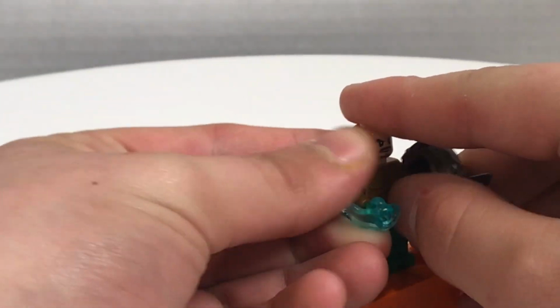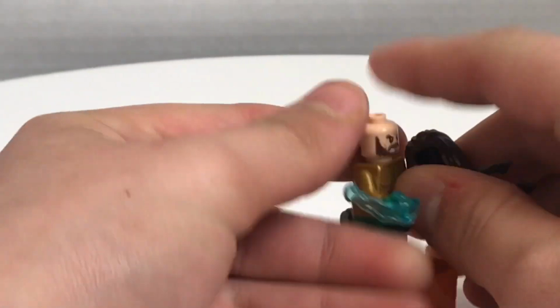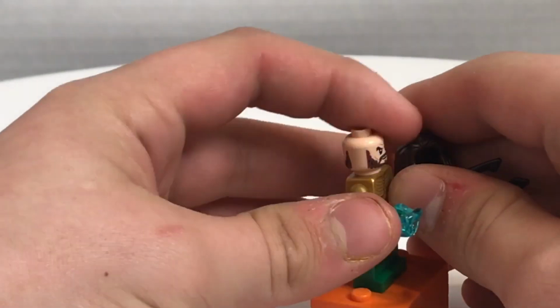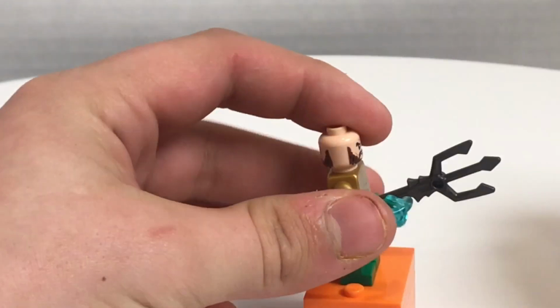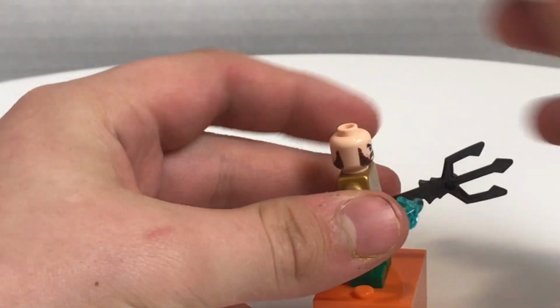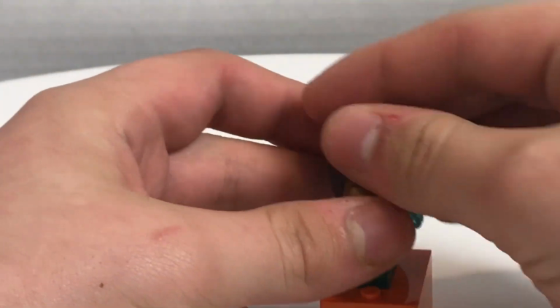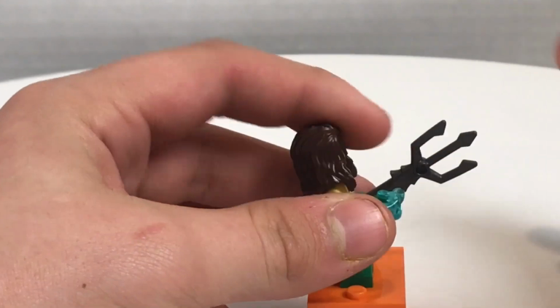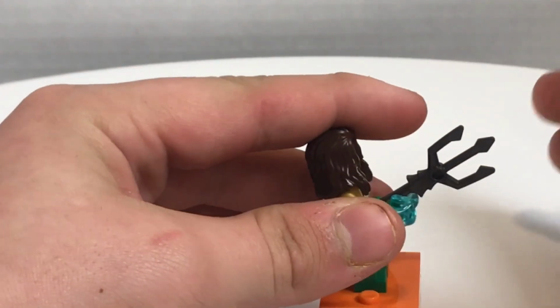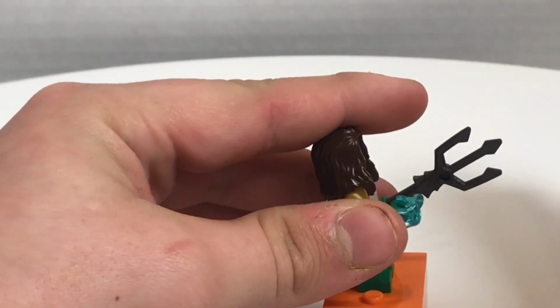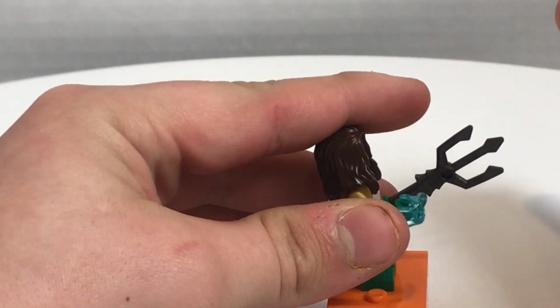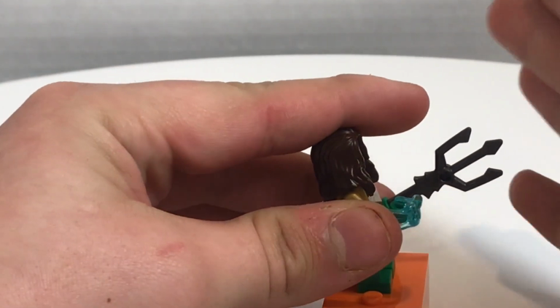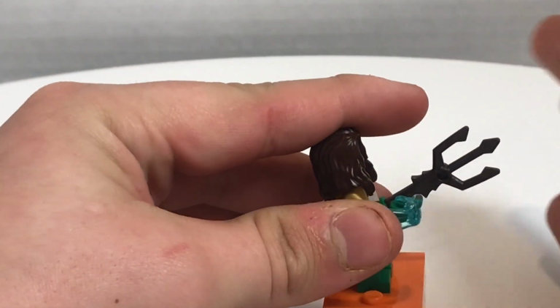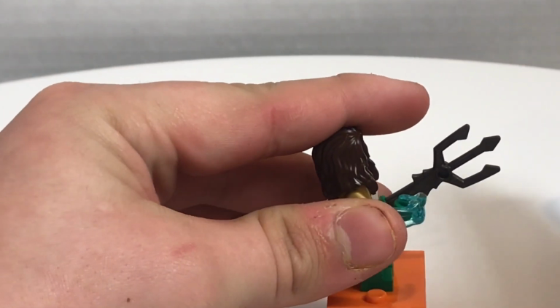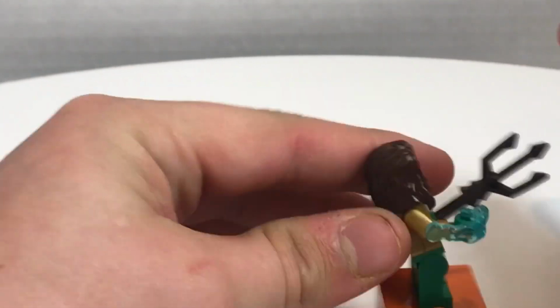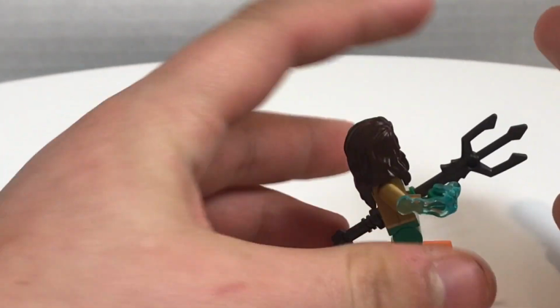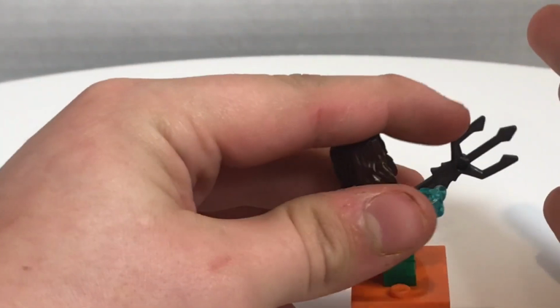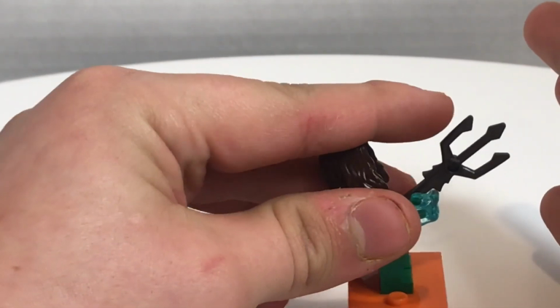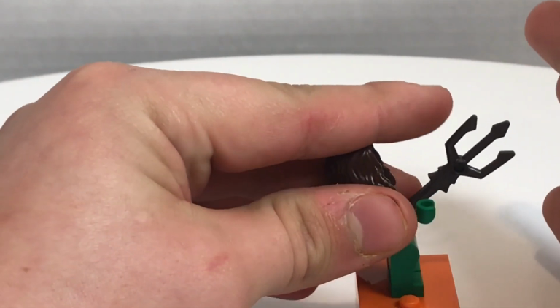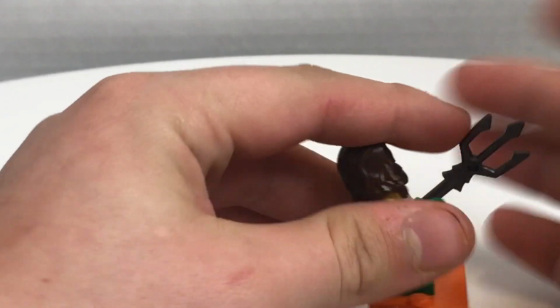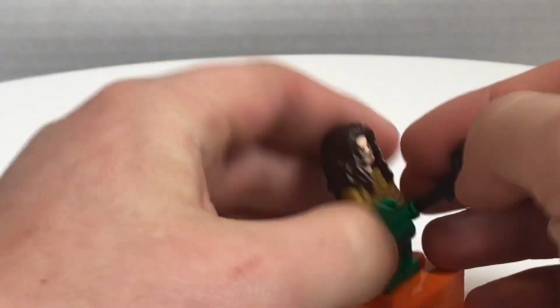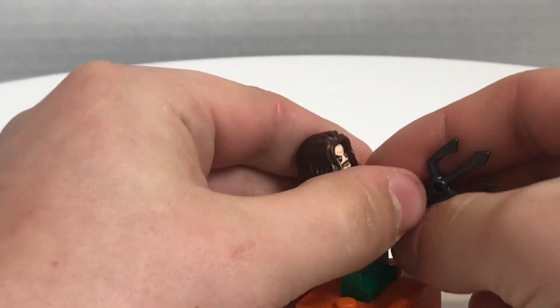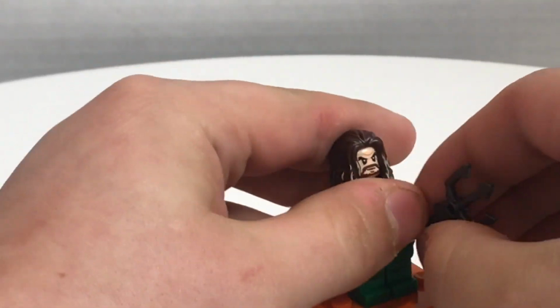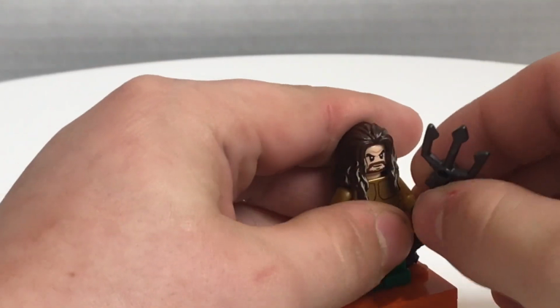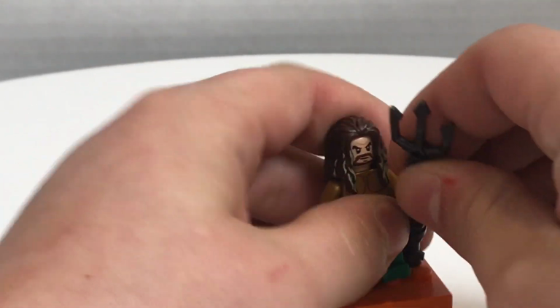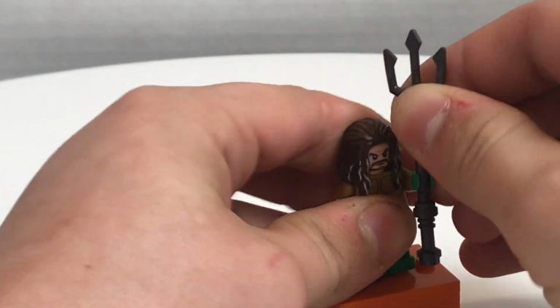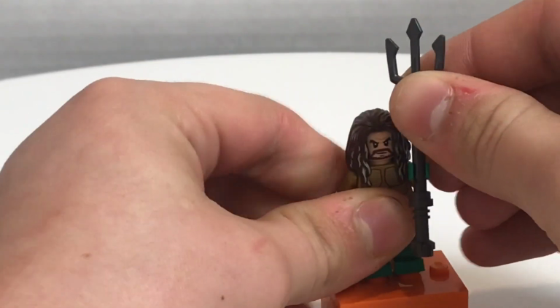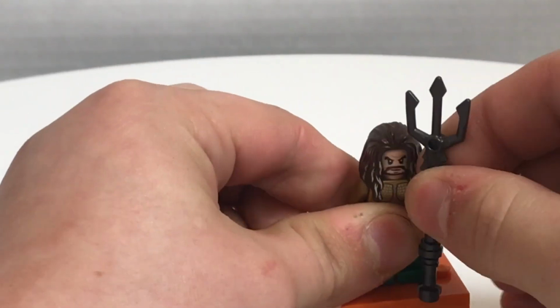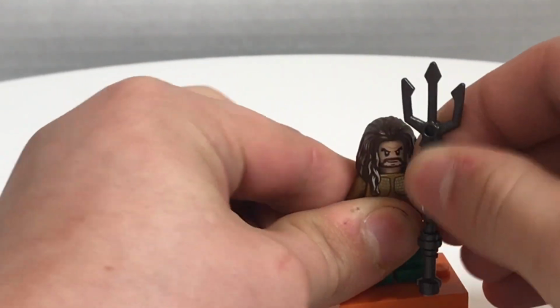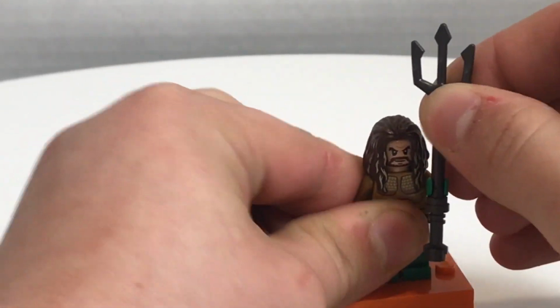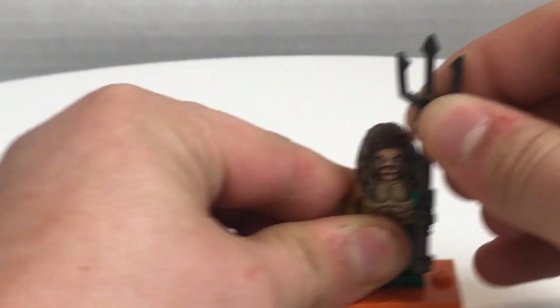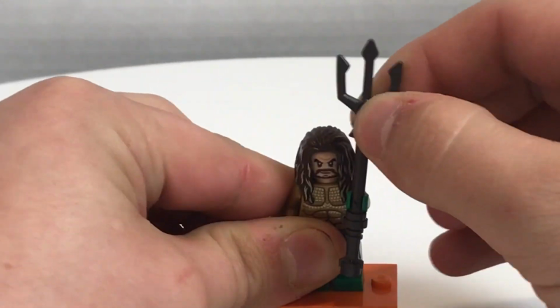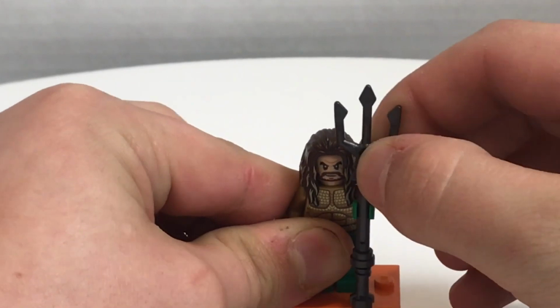He also has one of these shooter things — you push on that and then boom. He does also come with a trident as well, so he can be the King of Atlantis.